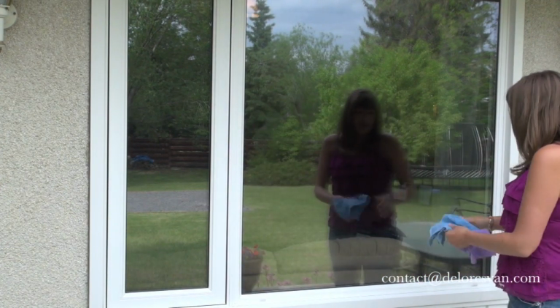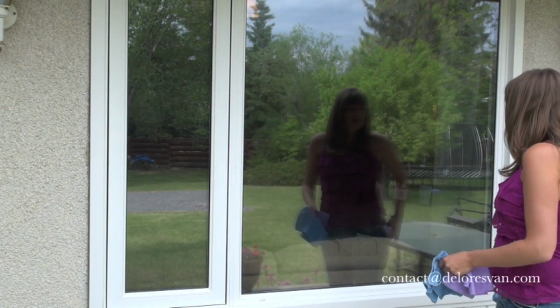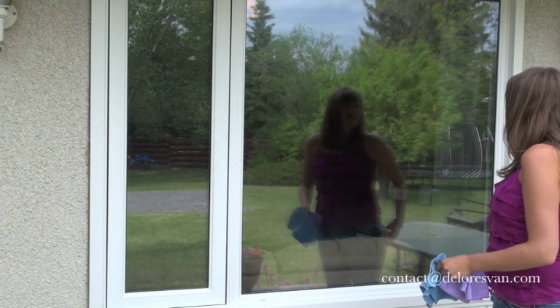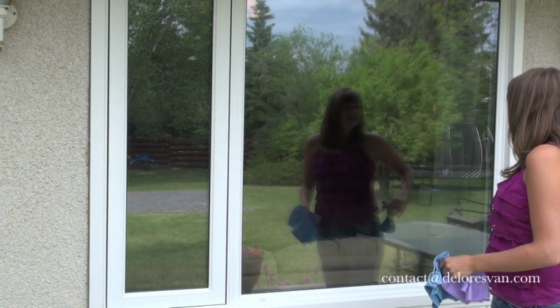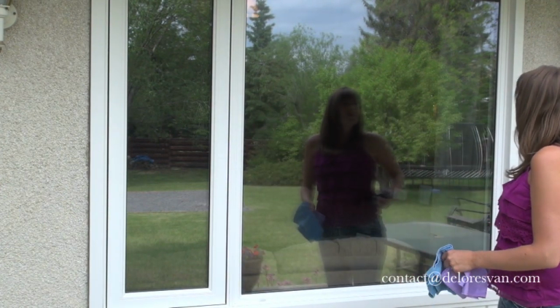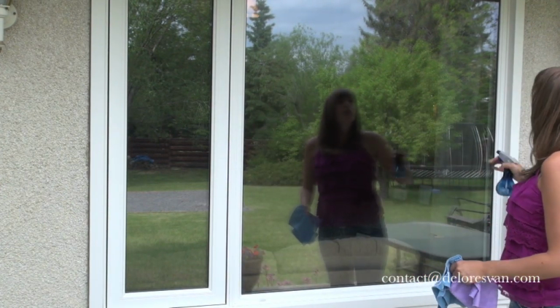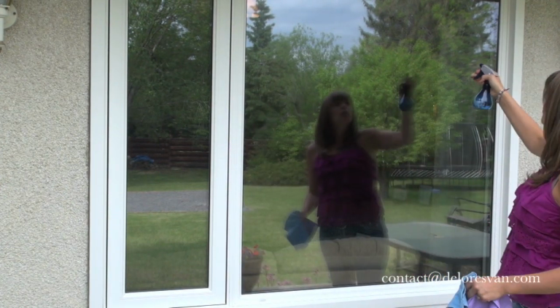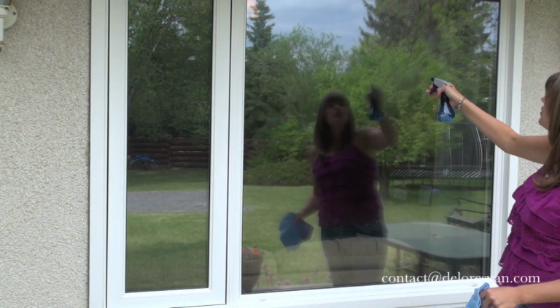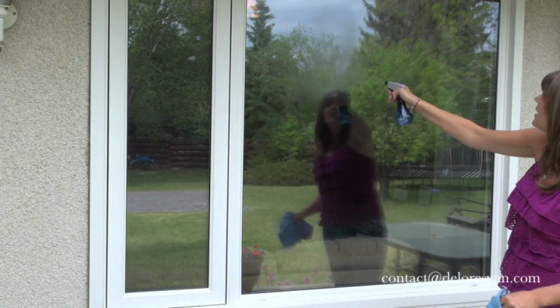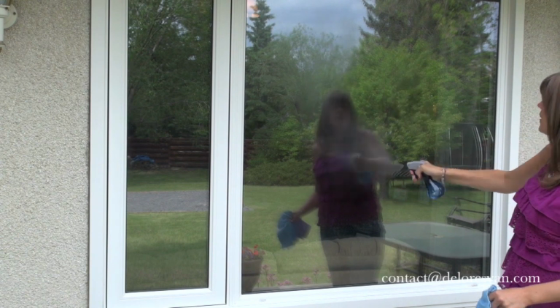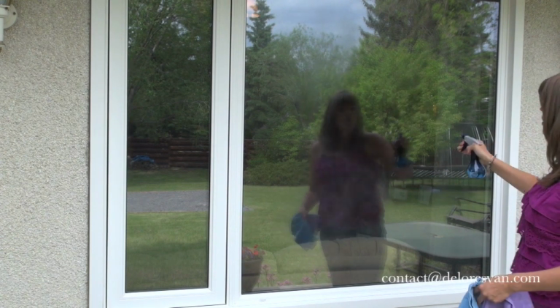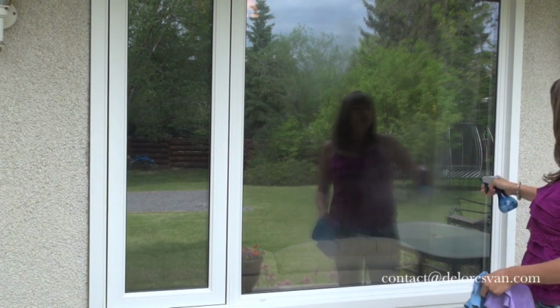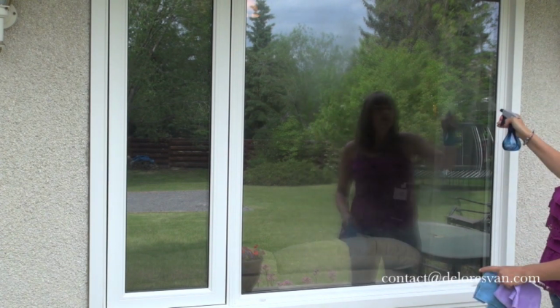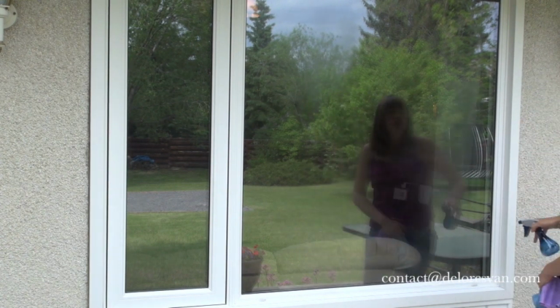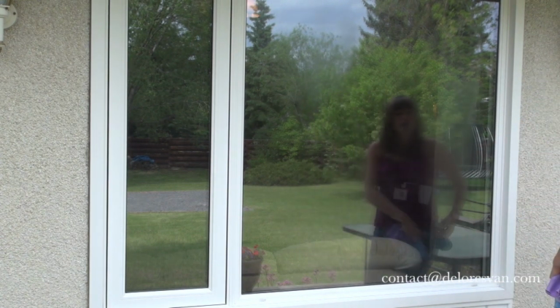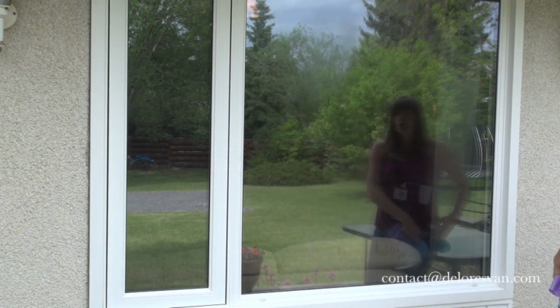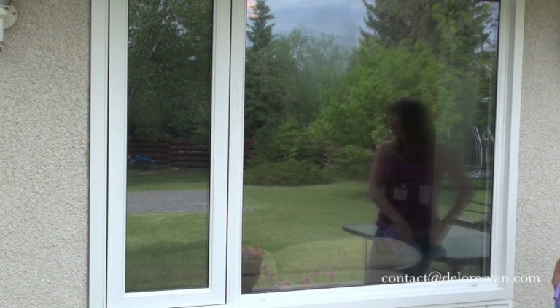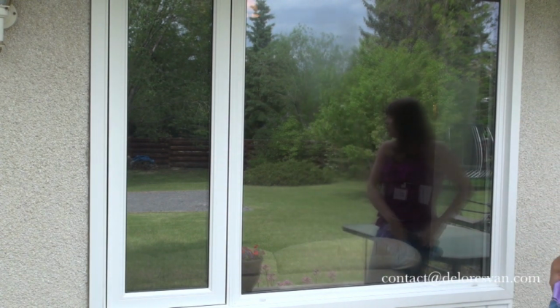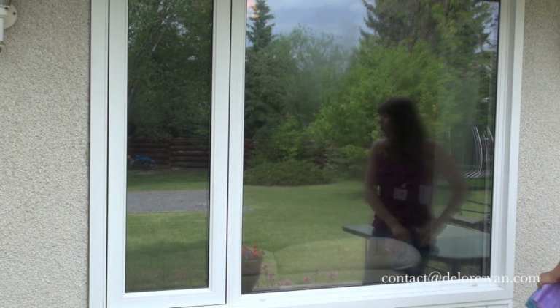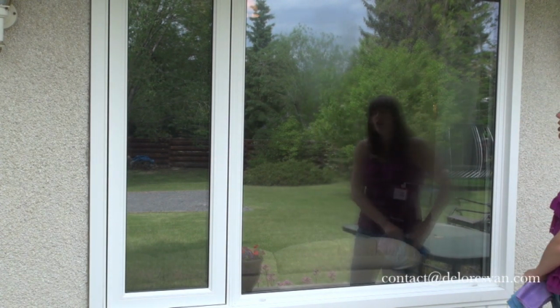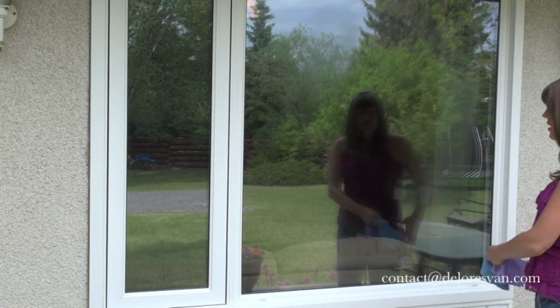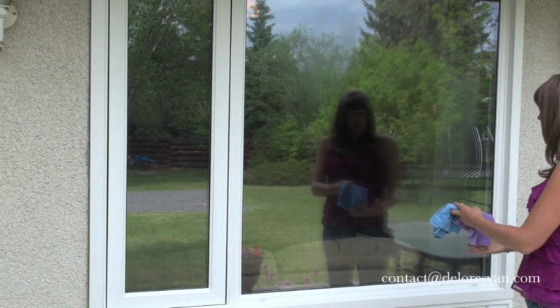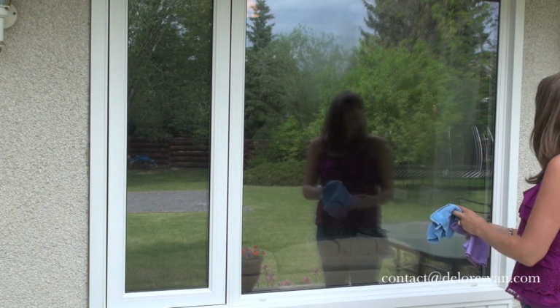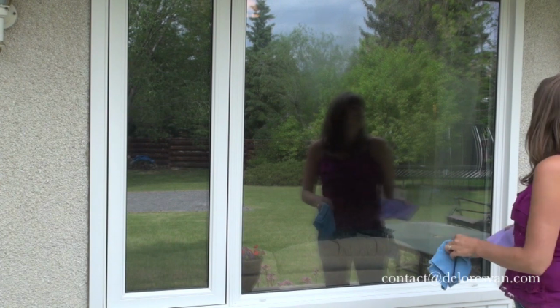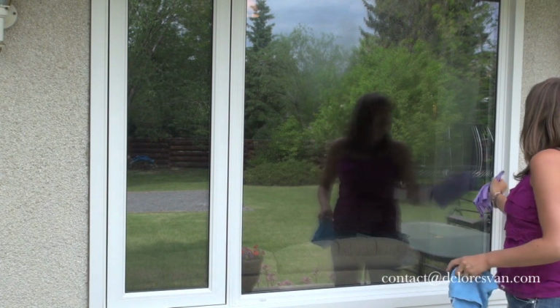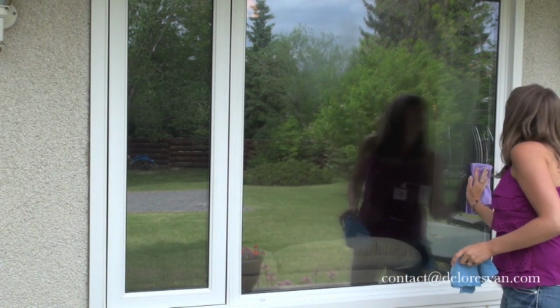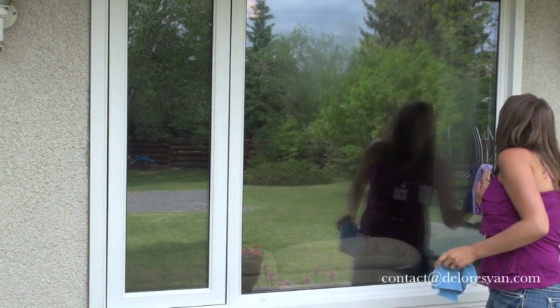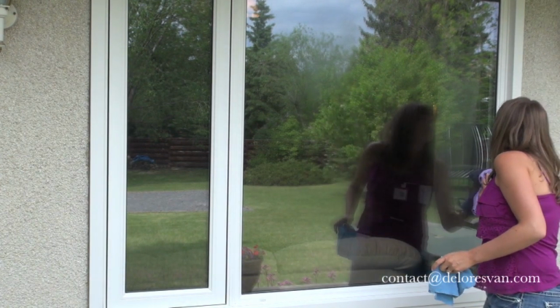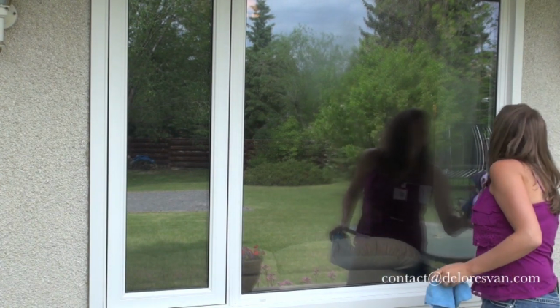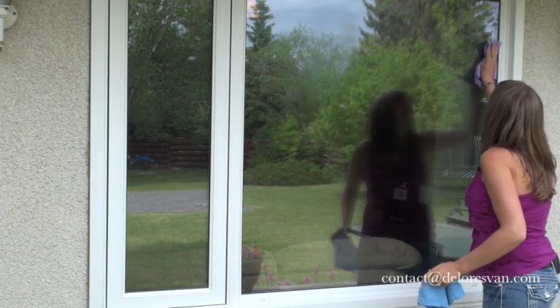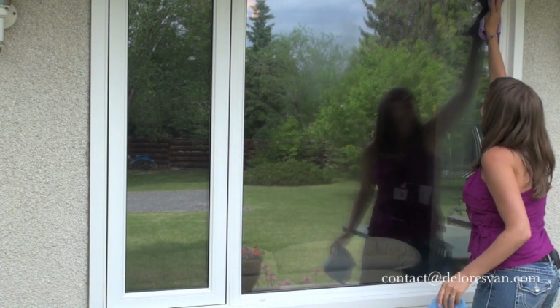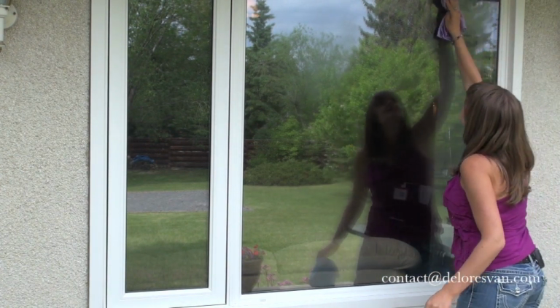Now I'm going to take my spray bottle. When you're working outside you especially want to throw a little moisture on your window before you polish it with your window cloth, just because the air around you is evaporating it so fast.